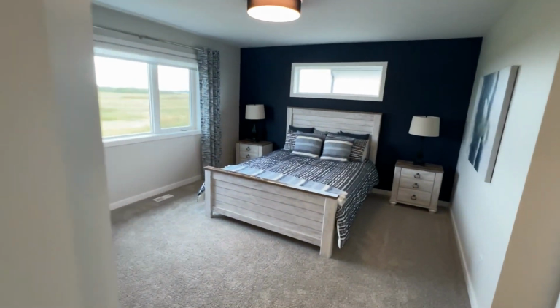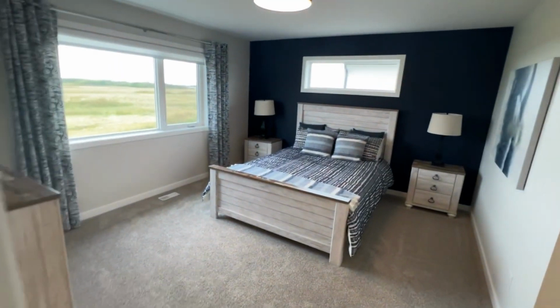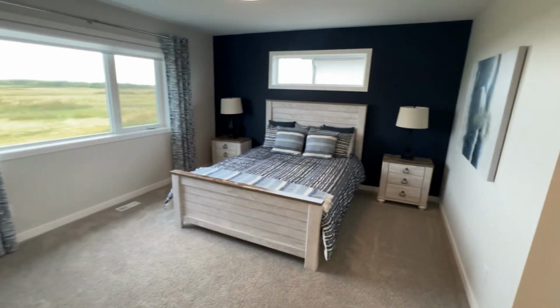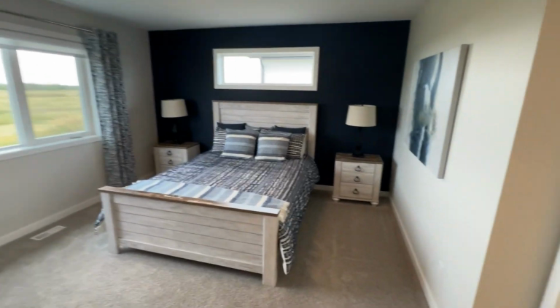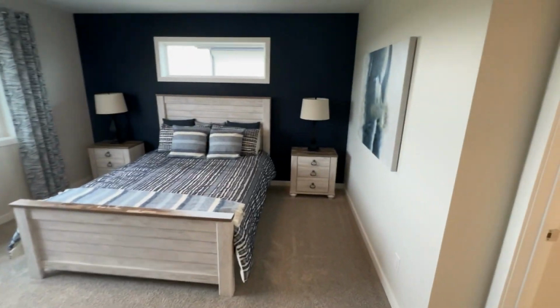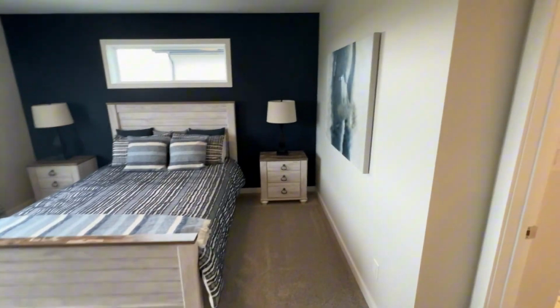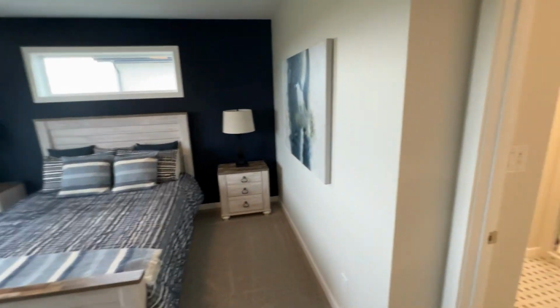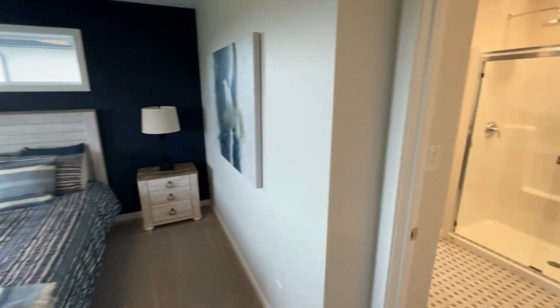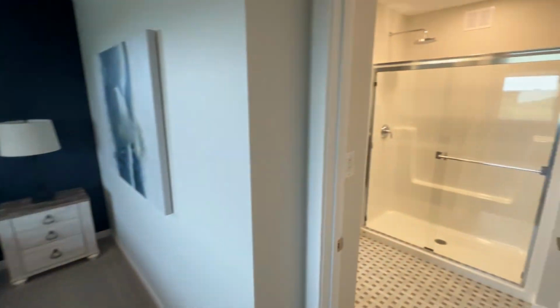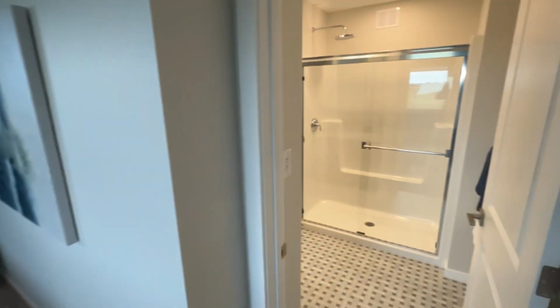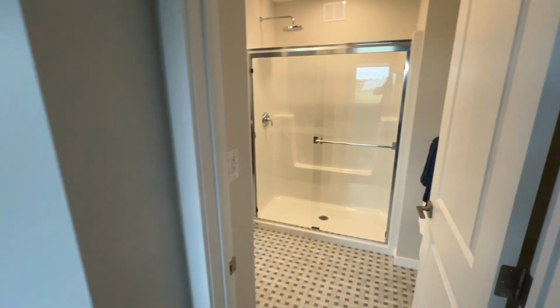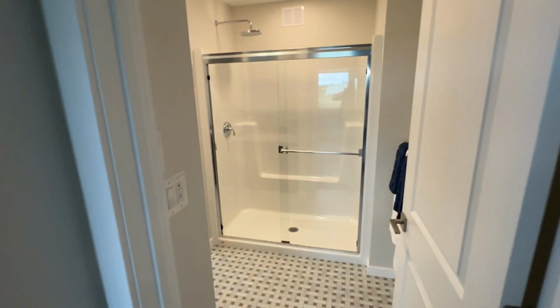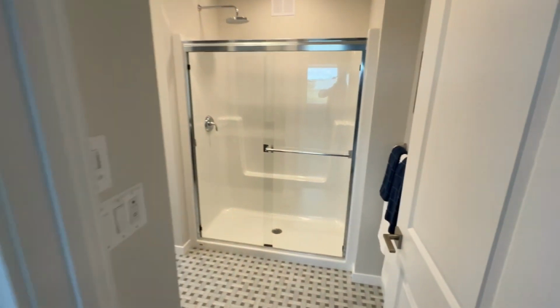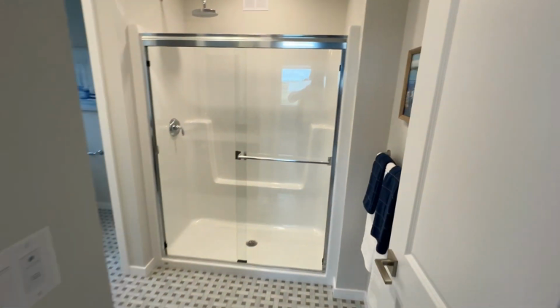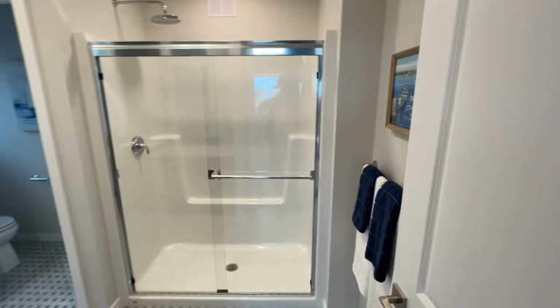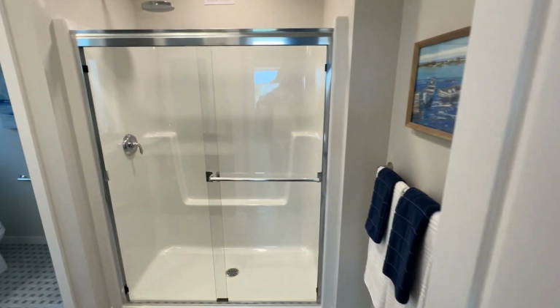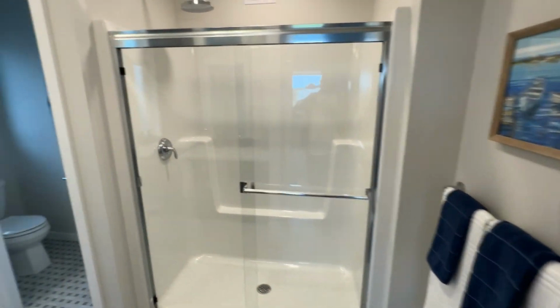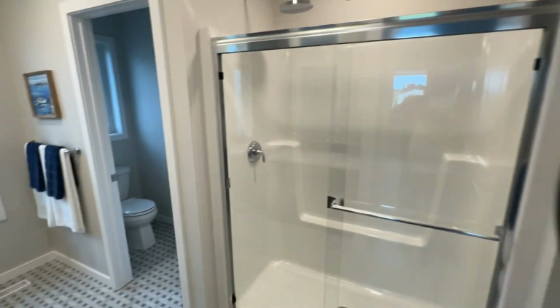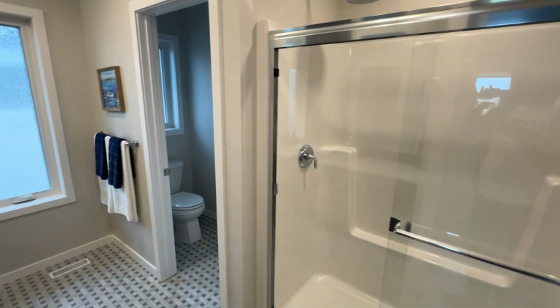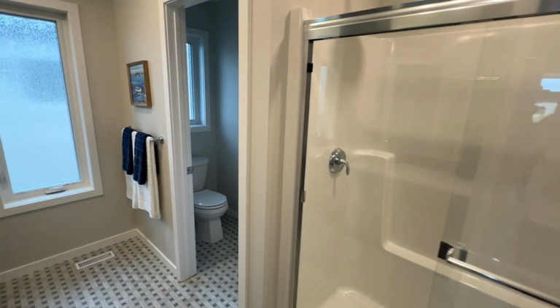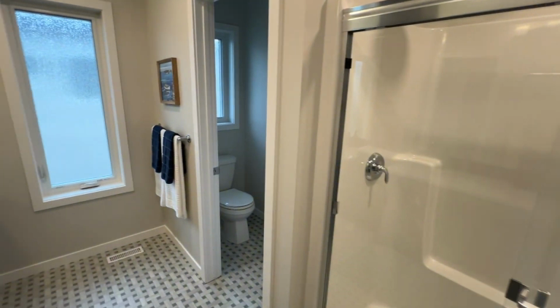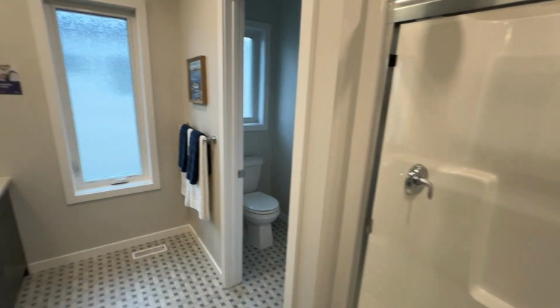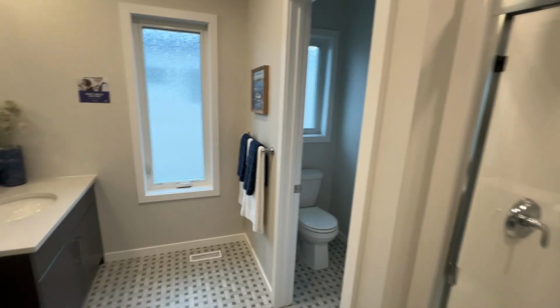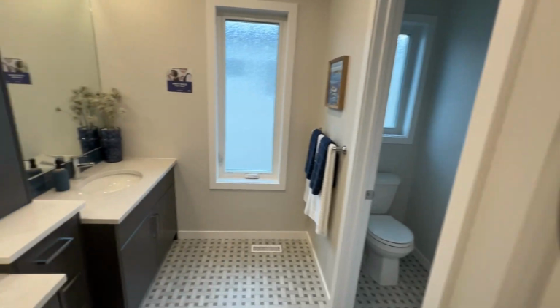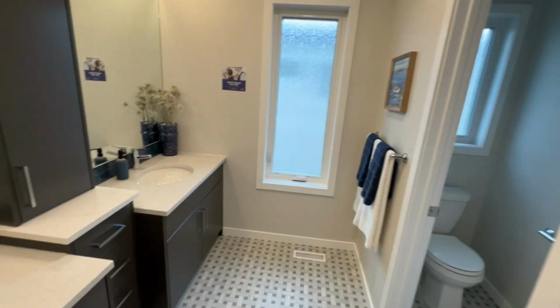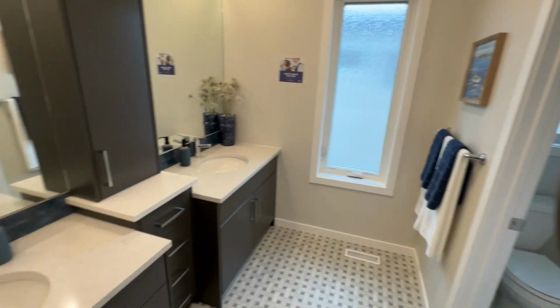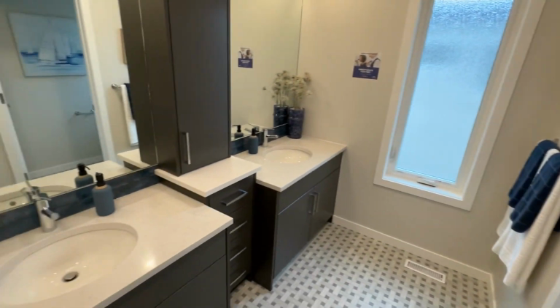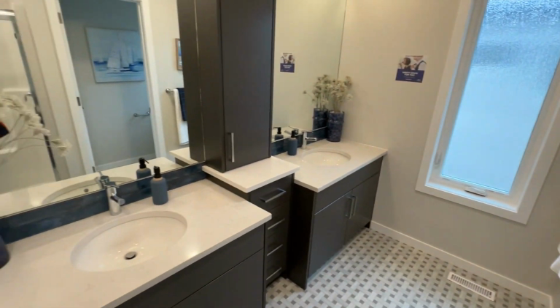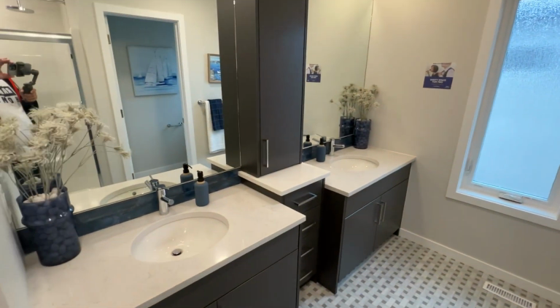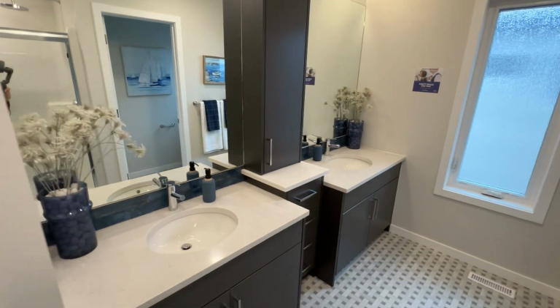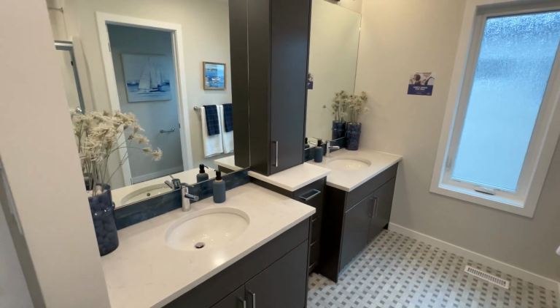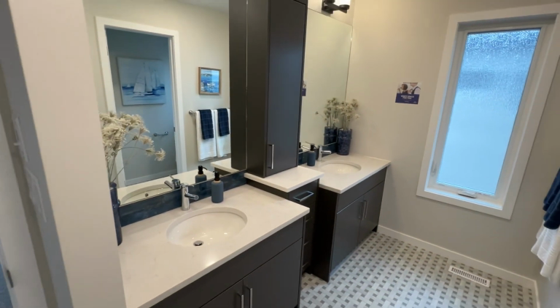And finally your ensuite — nice shower, private water closet, double sink.